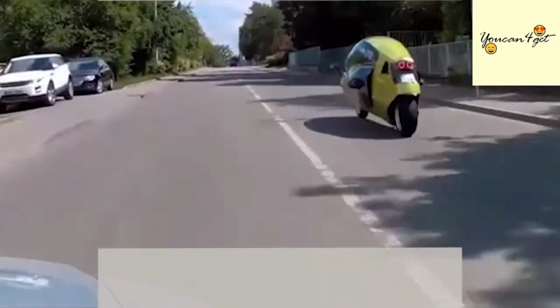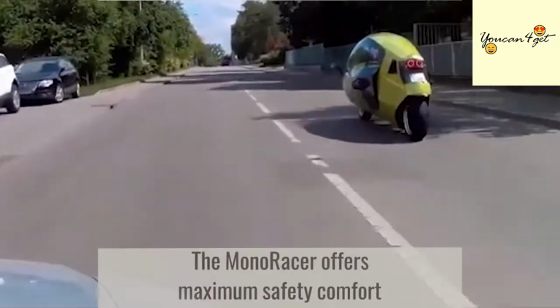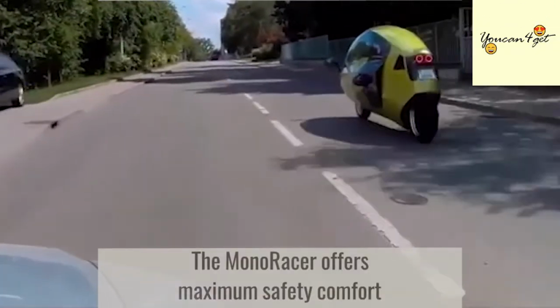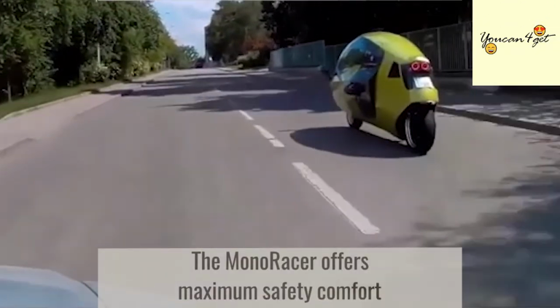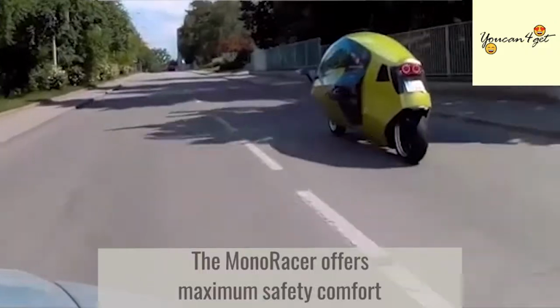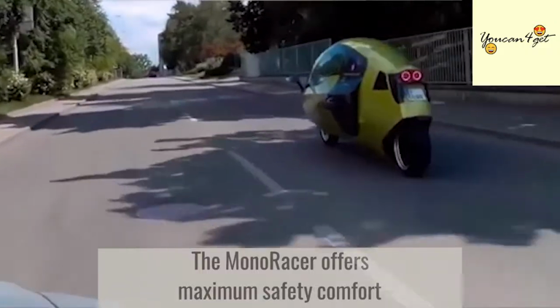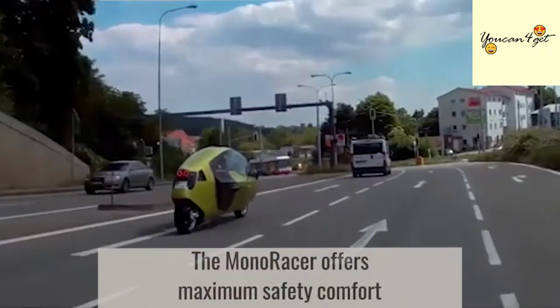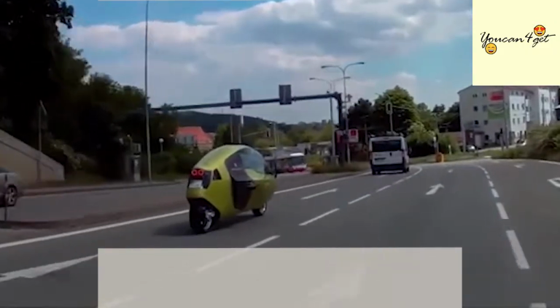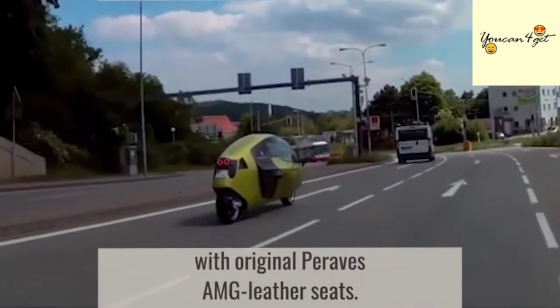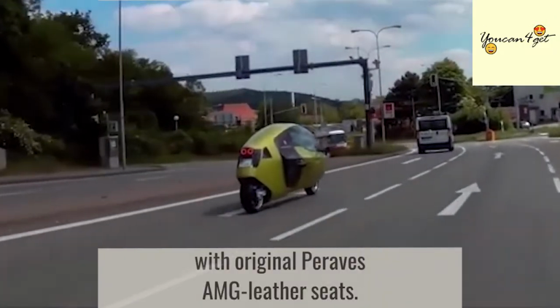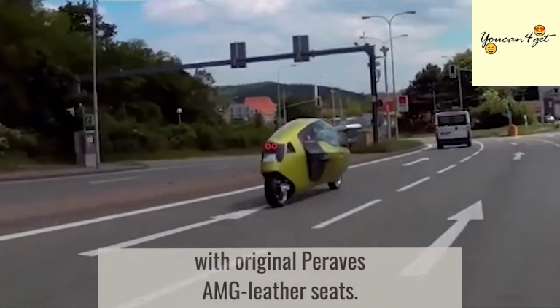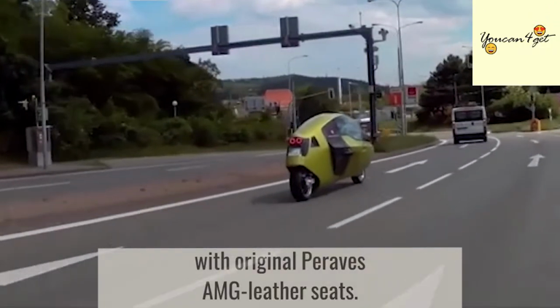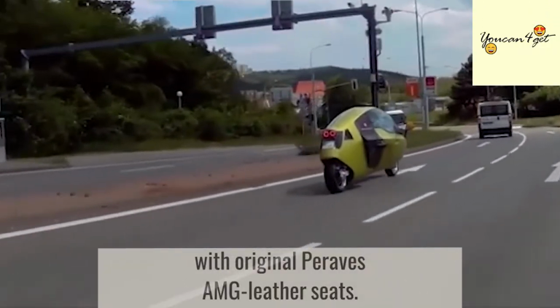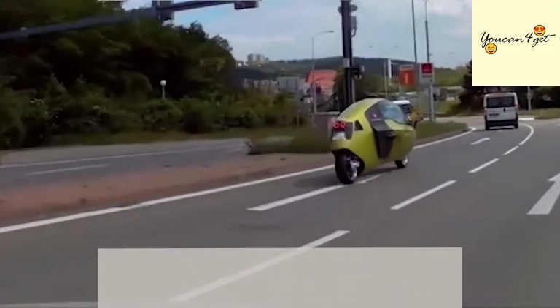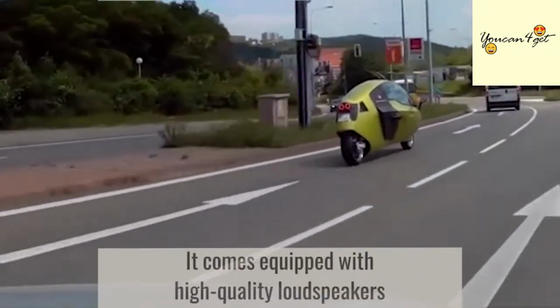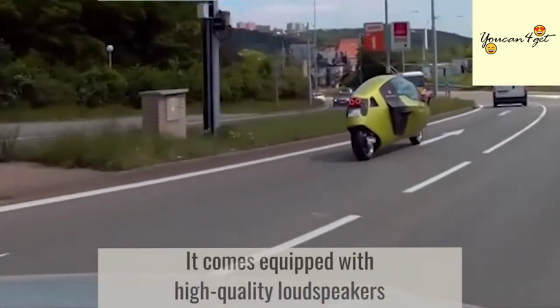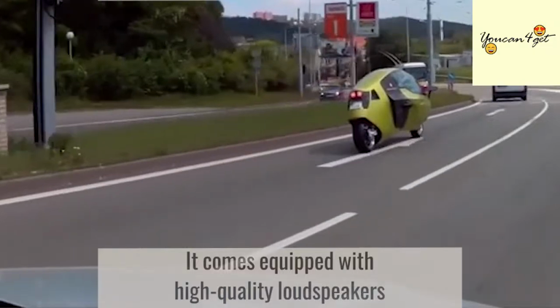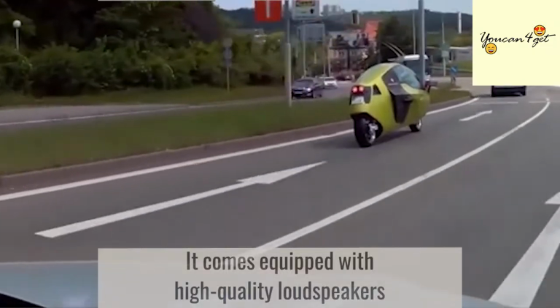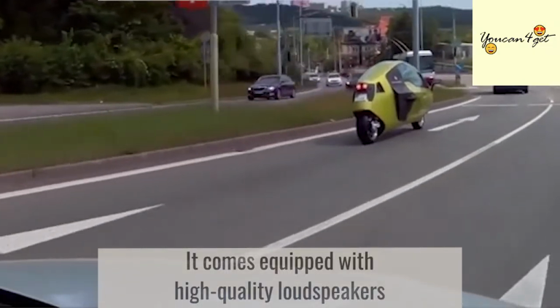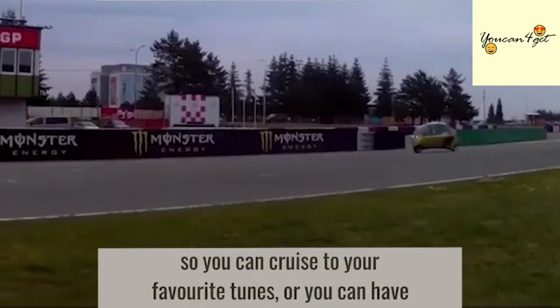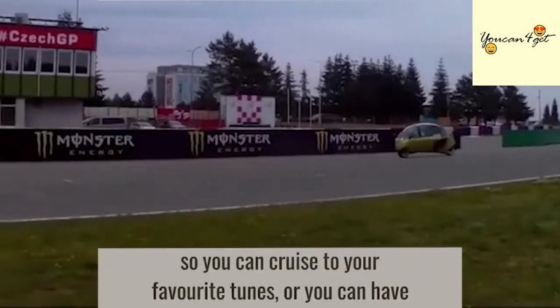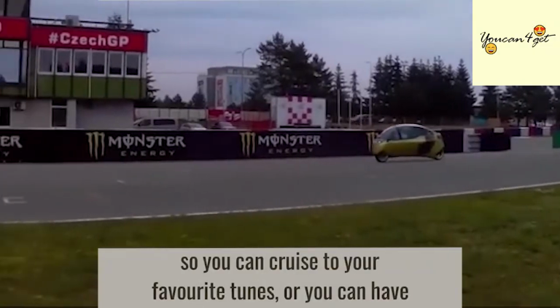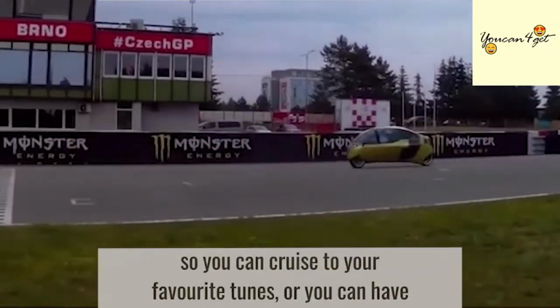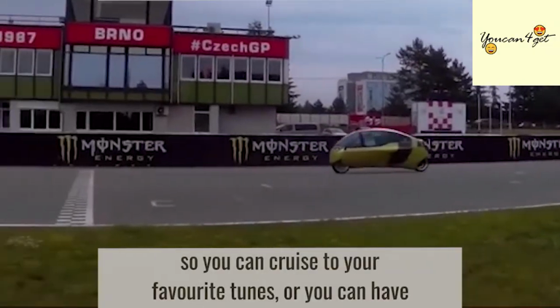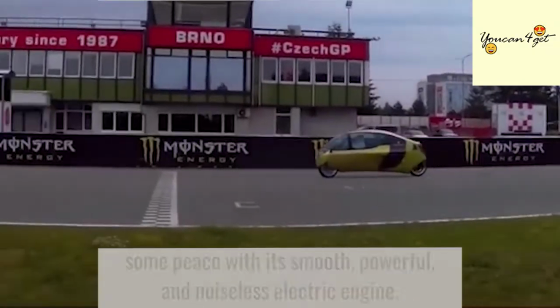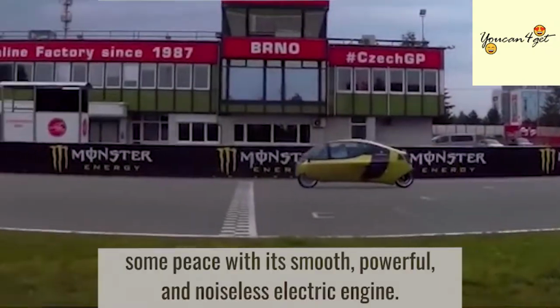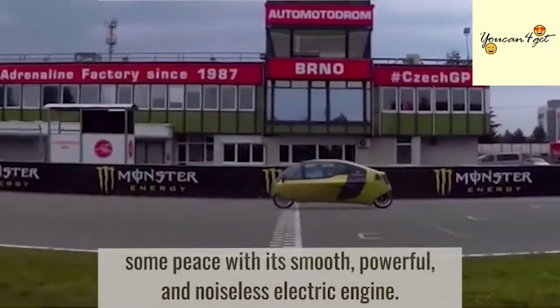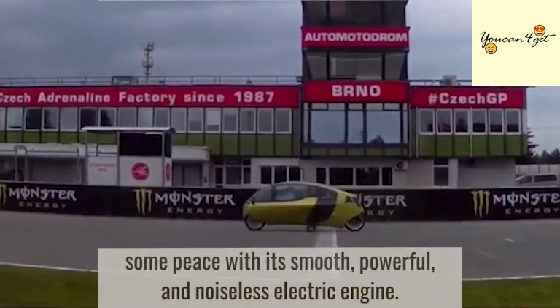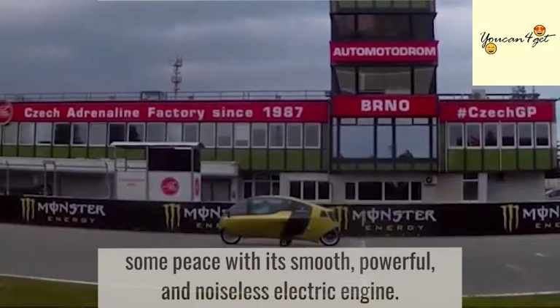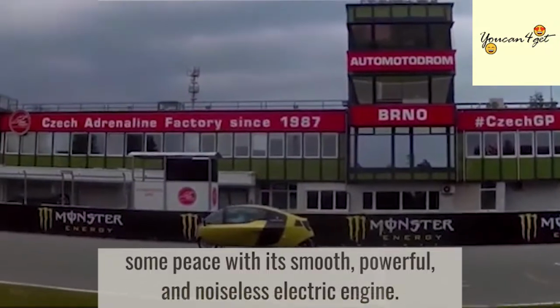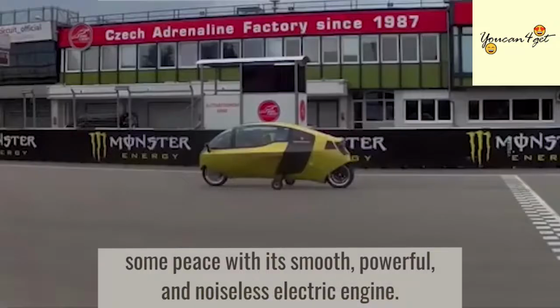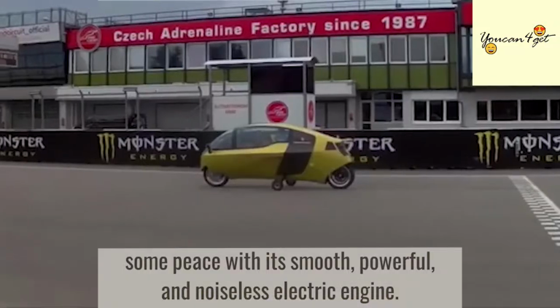The Monoracer offers maximum safety and comfort with original Pirava AMG leather seats. It comes equipped with high-quality loudspeakers so you can cruise to your favorite tunes, or you can have some peace with its smooth, powerful, and noiseless electric engine.